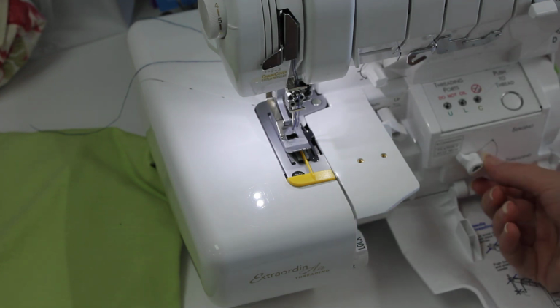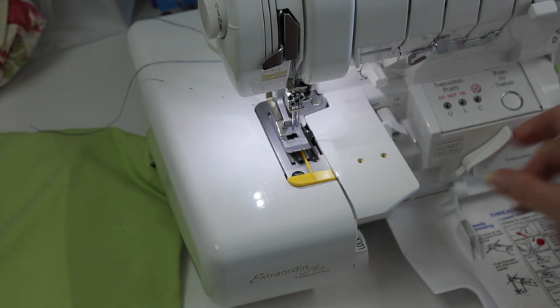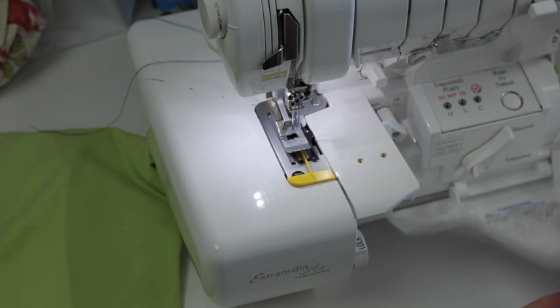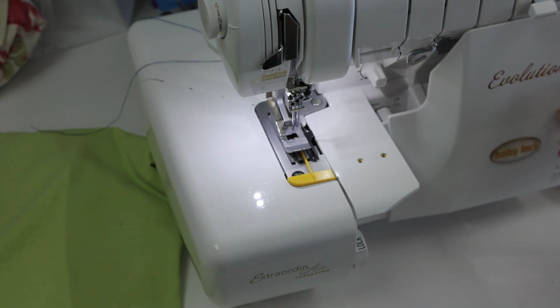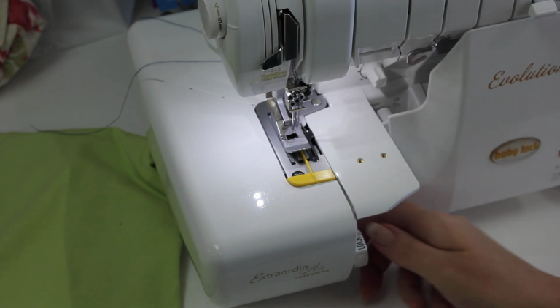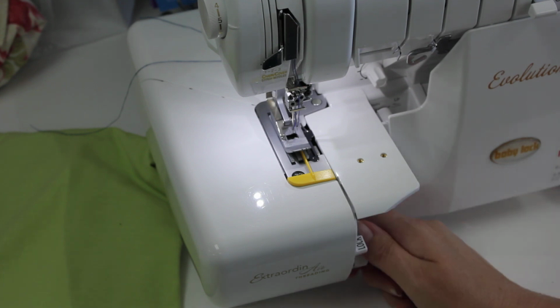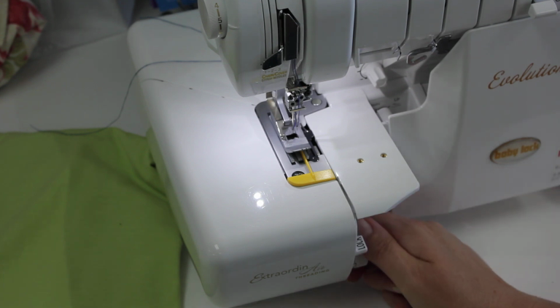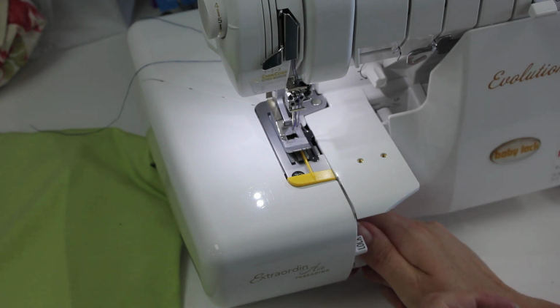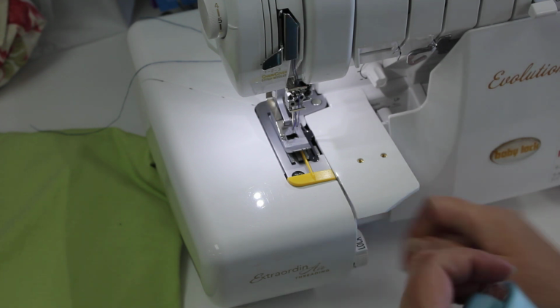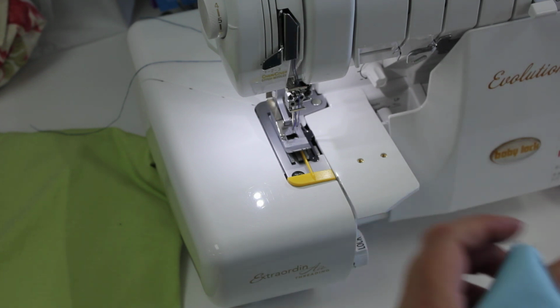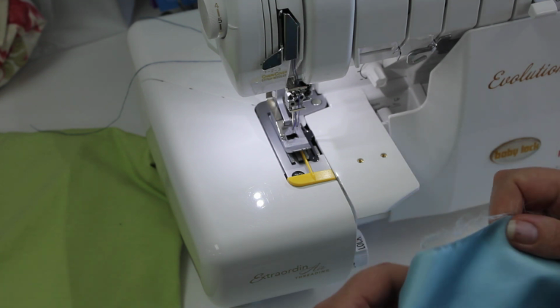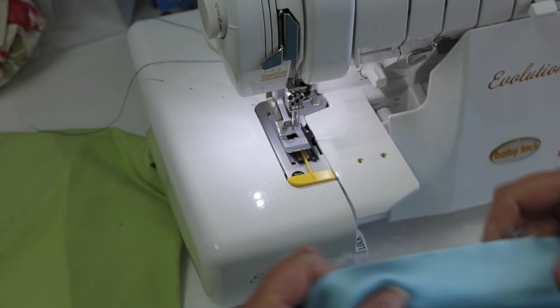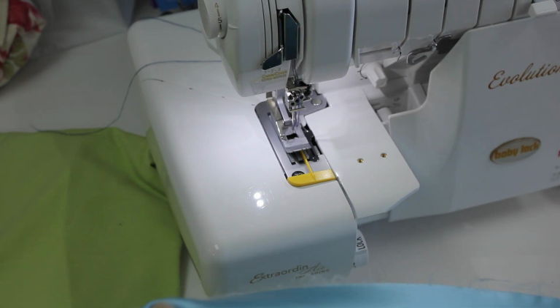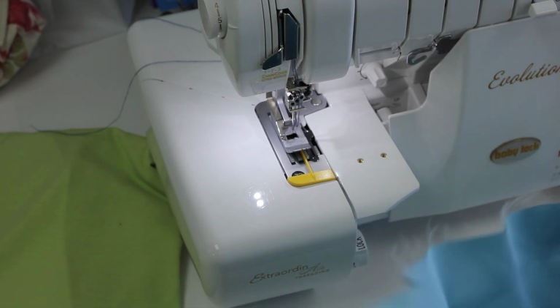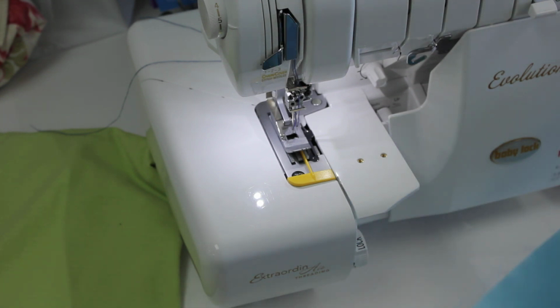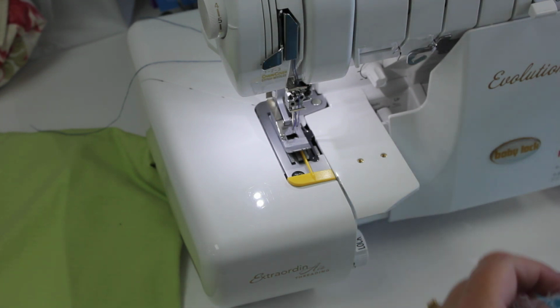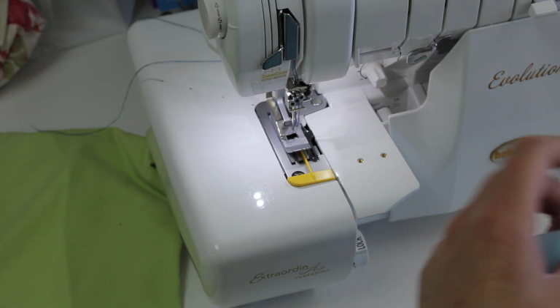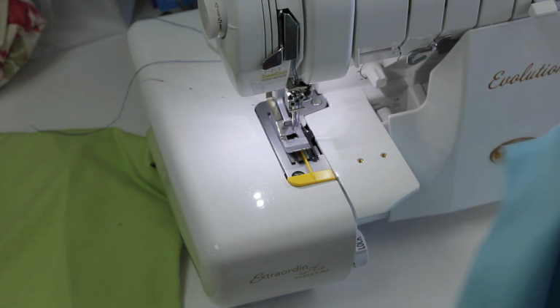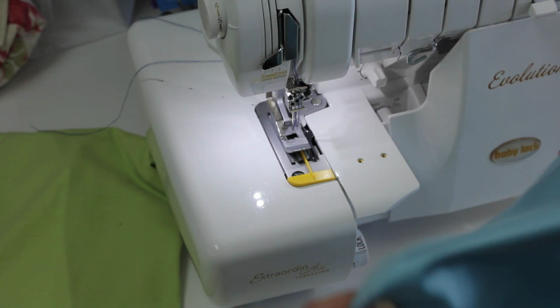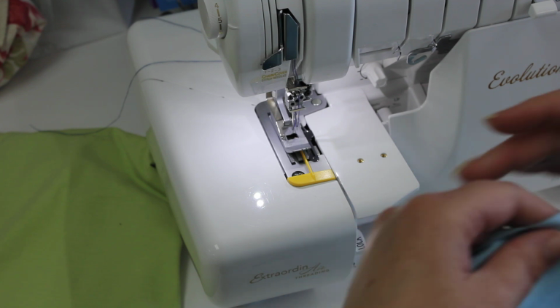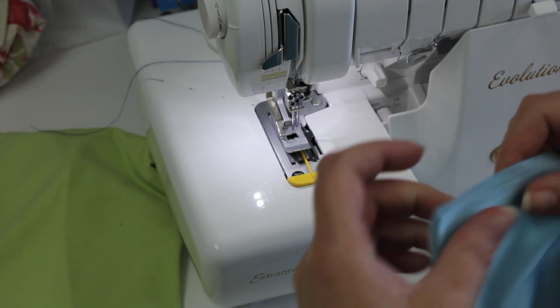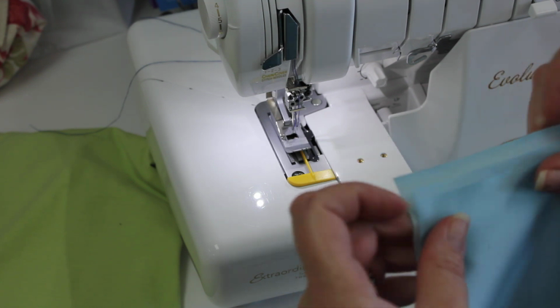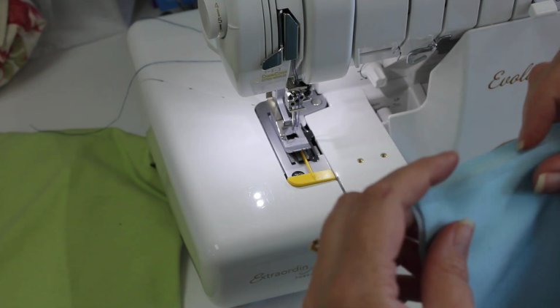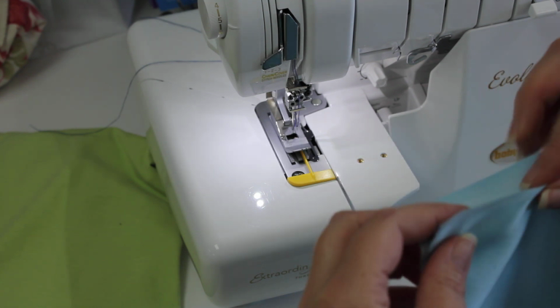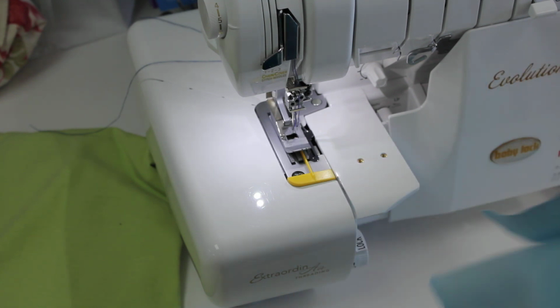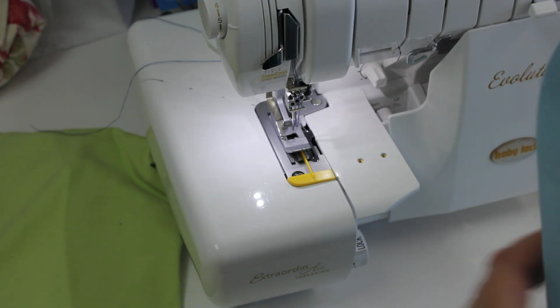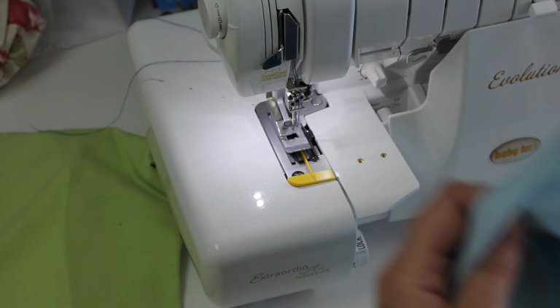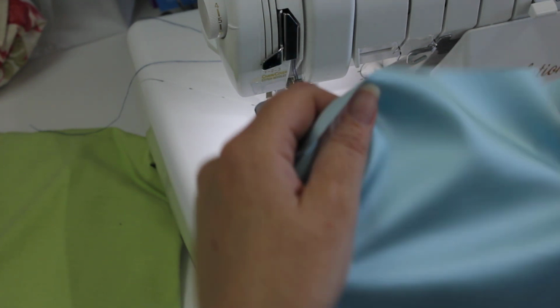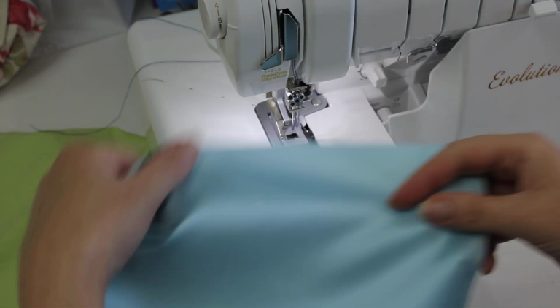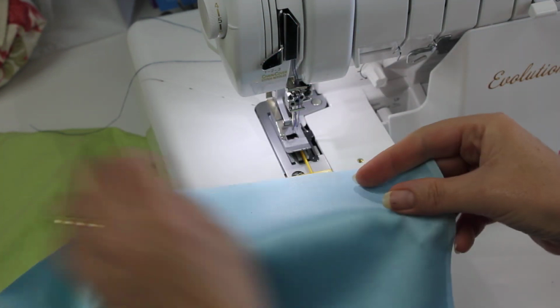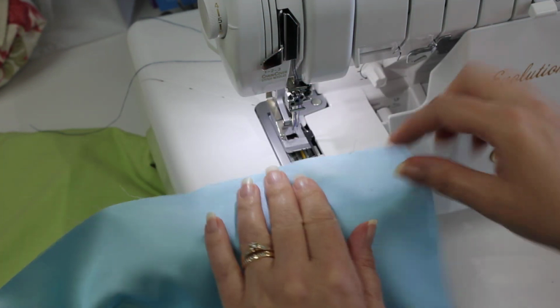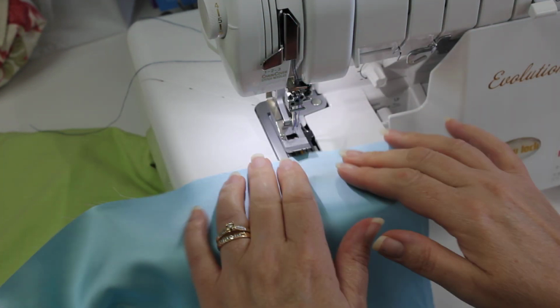Disengage our threading ports, and change our stitch length to about three. And I've got some of this Robert Kaufman Radiance — it's so beautiful, so nice to work with.